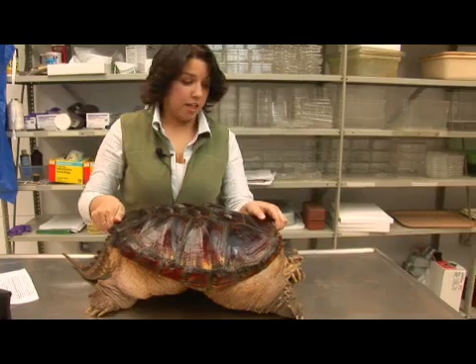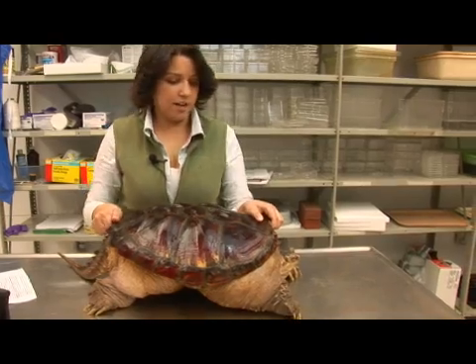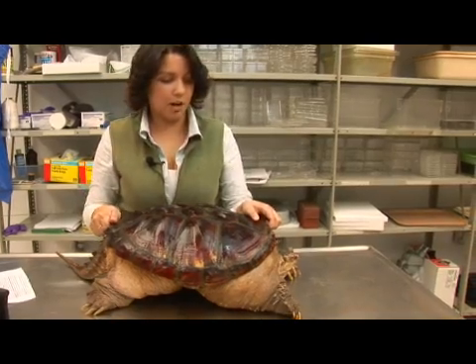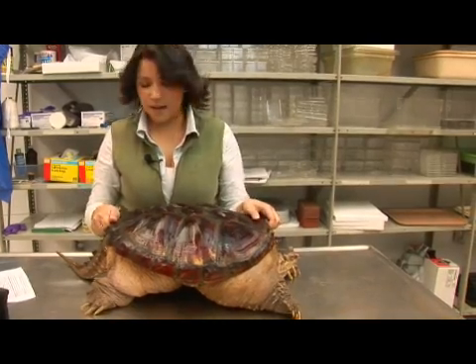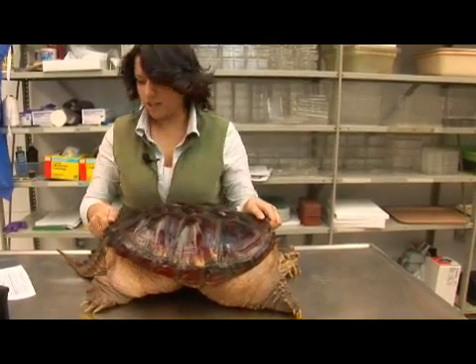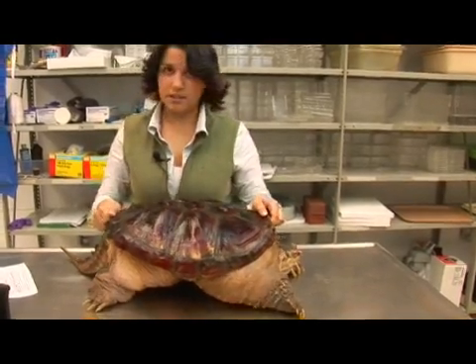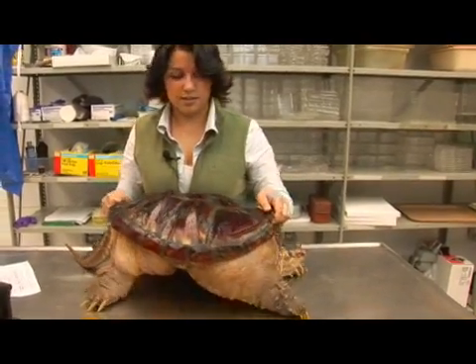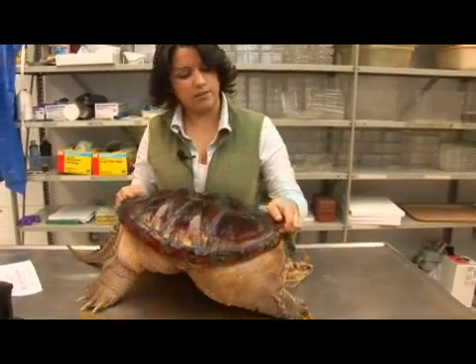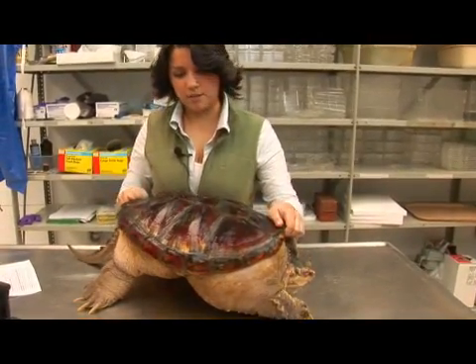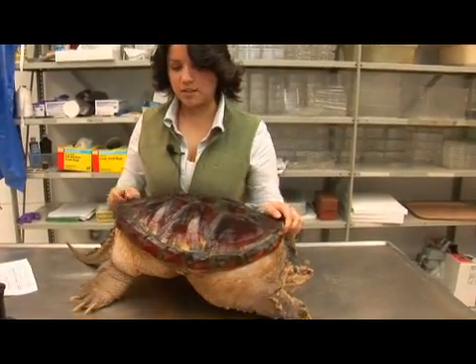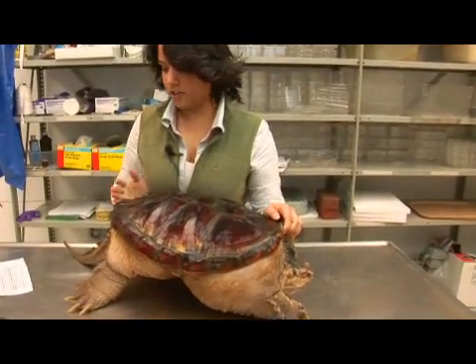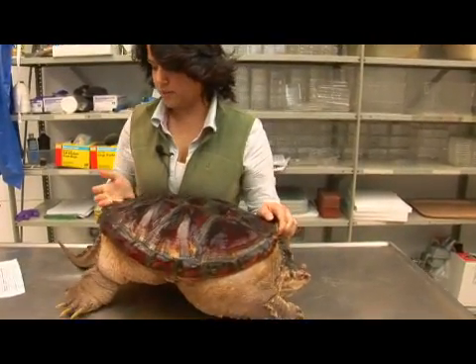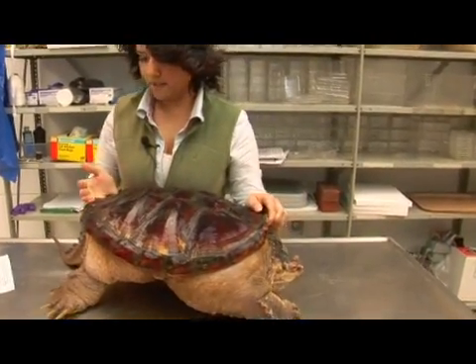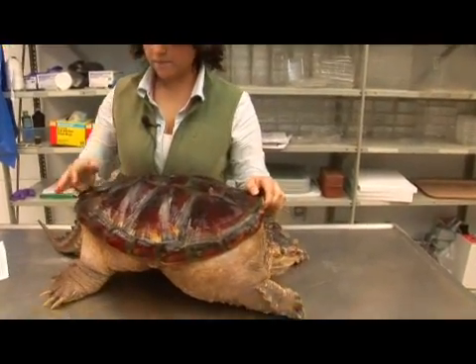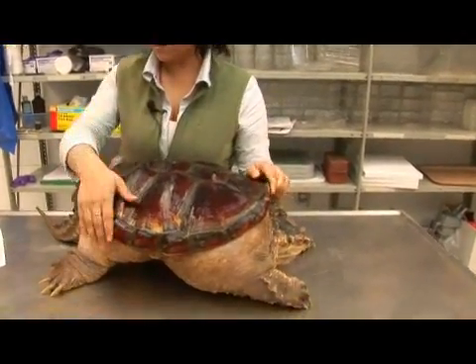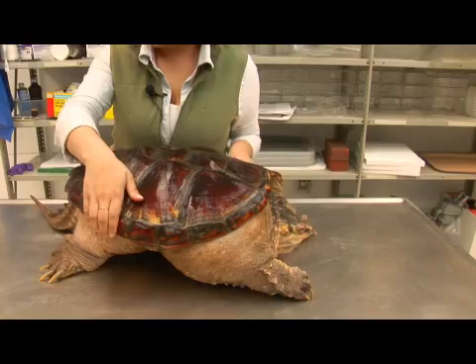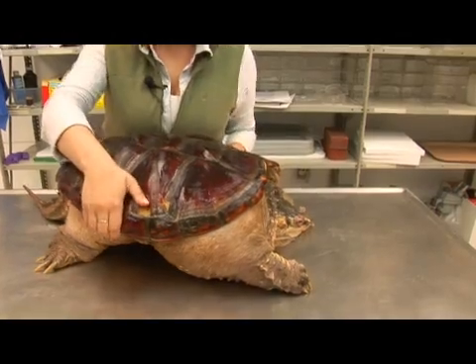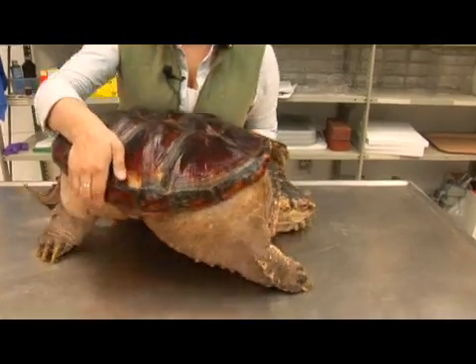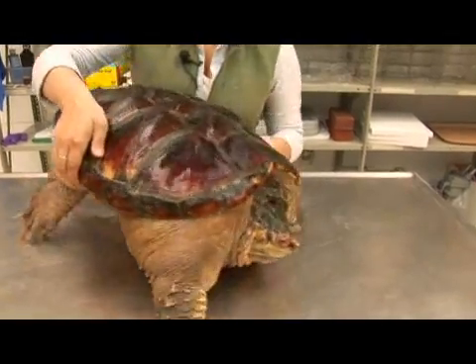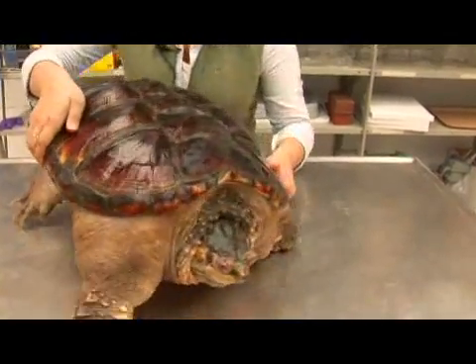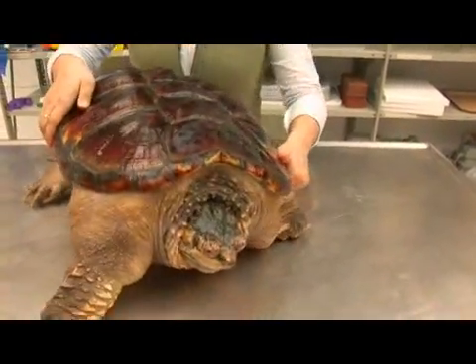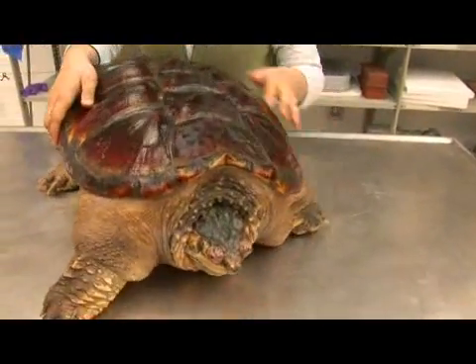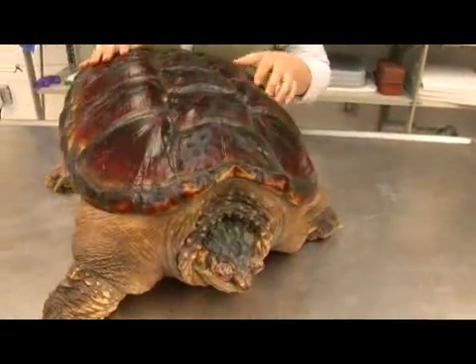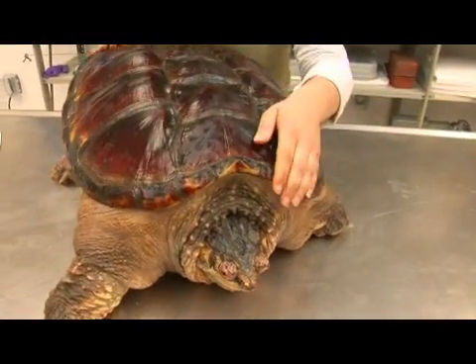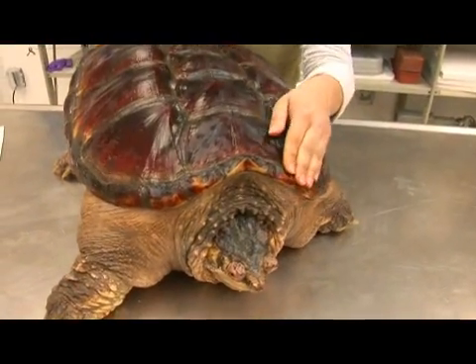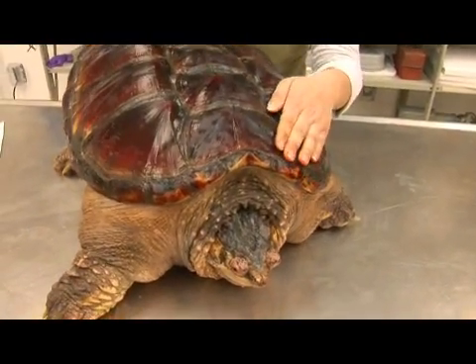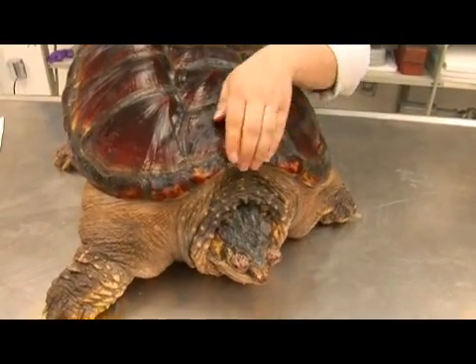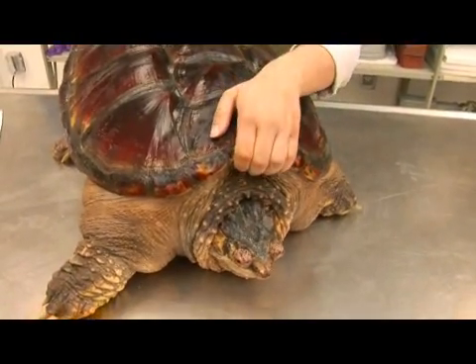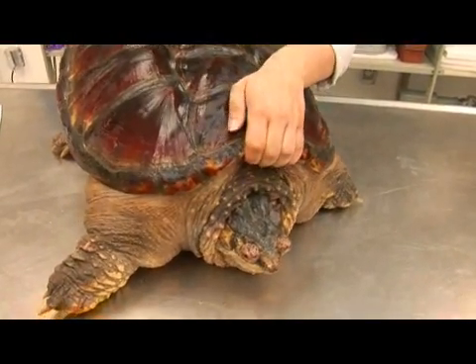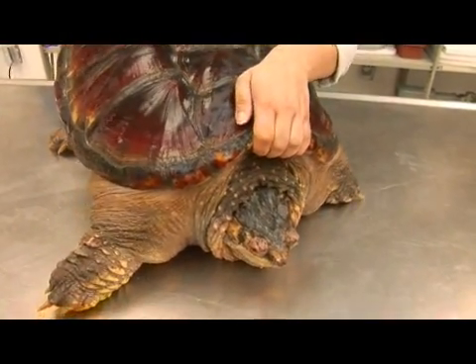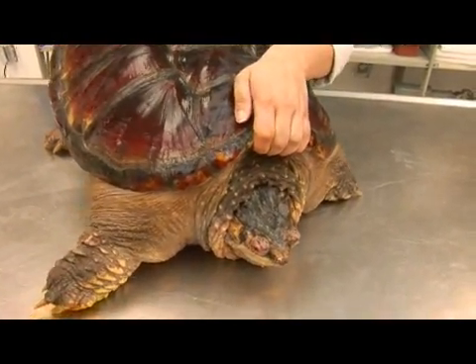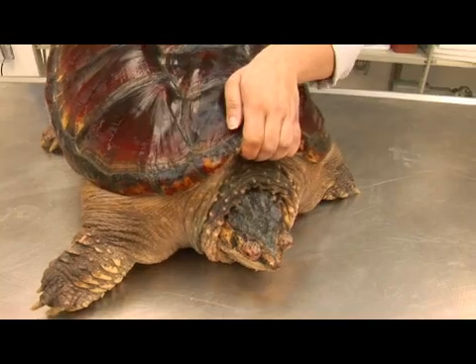Here I have a common snapping turtle. Its scientific name is Chelydra serpentina. It lives only in fresh water; however, it has been found in brackish water as well.